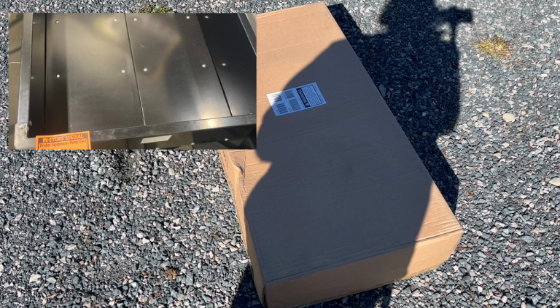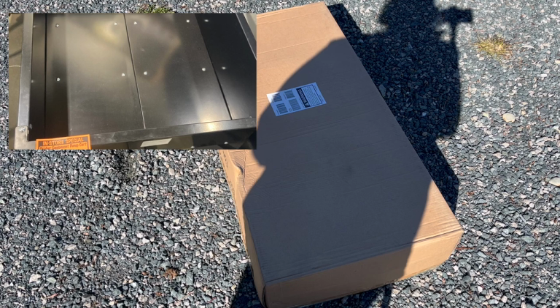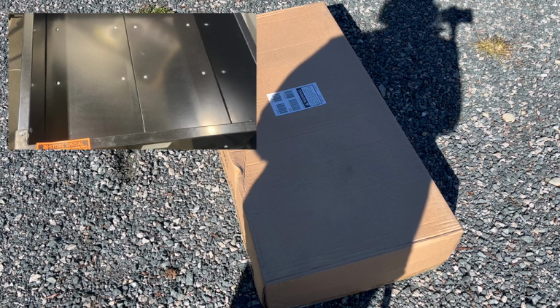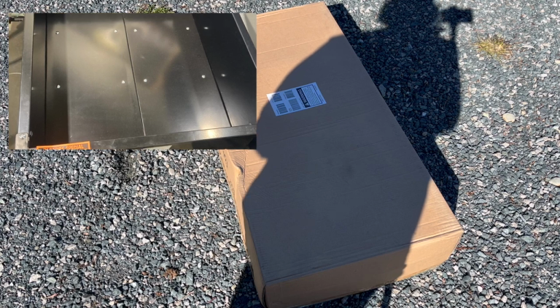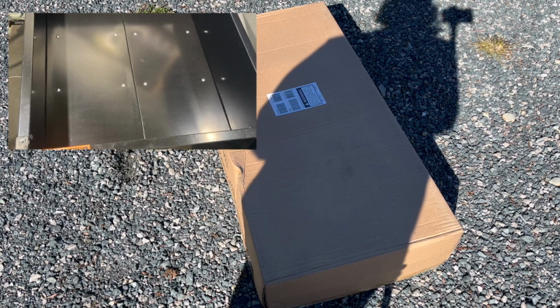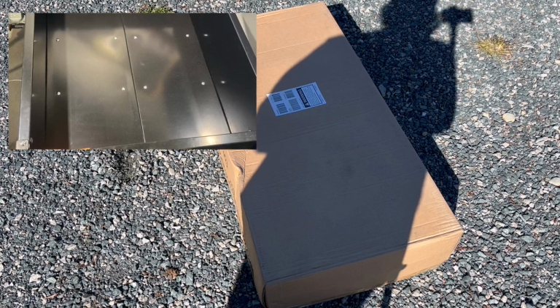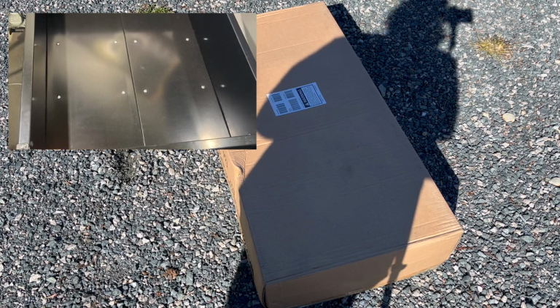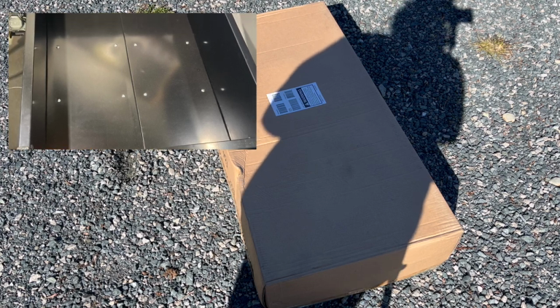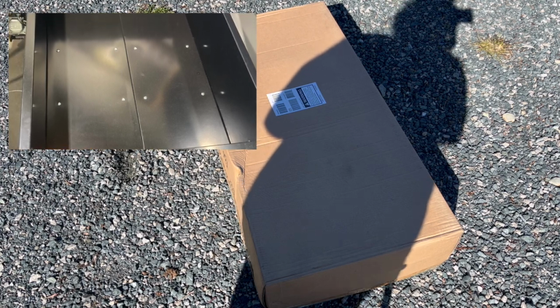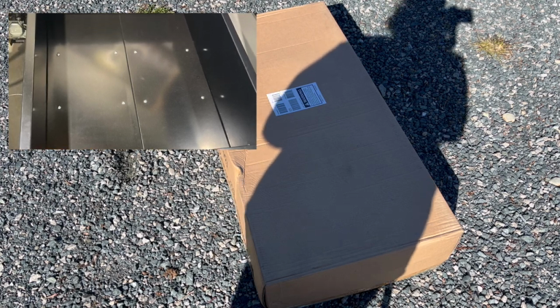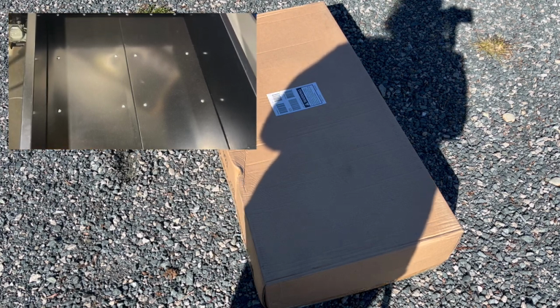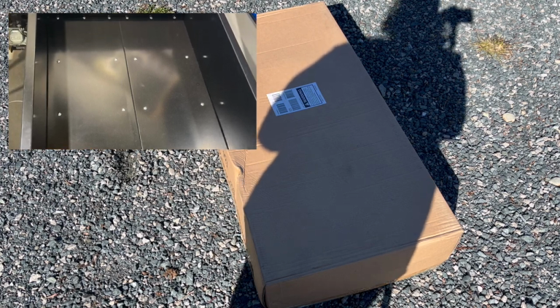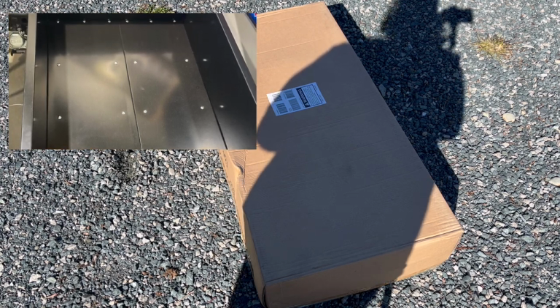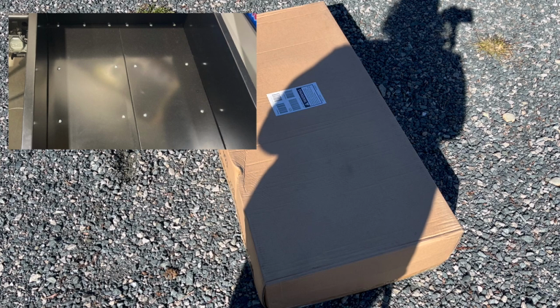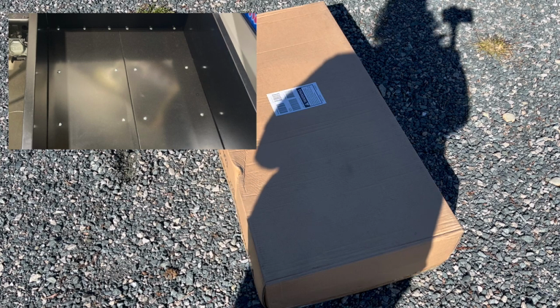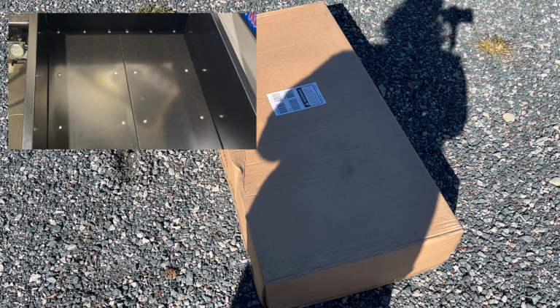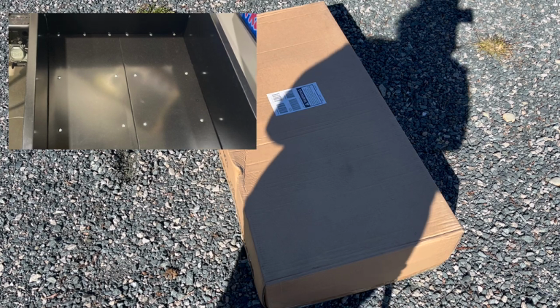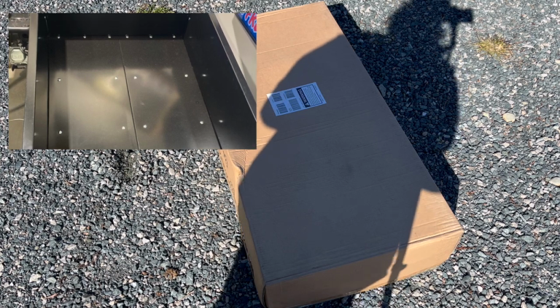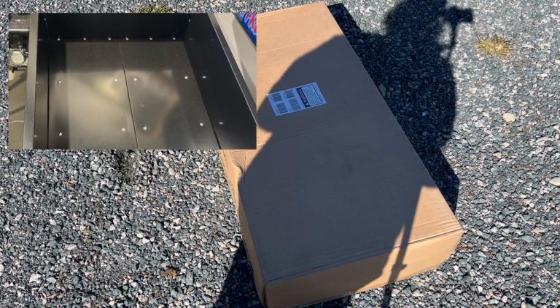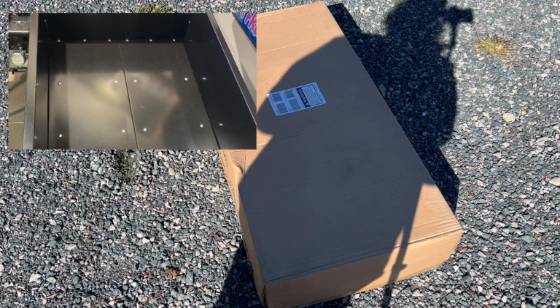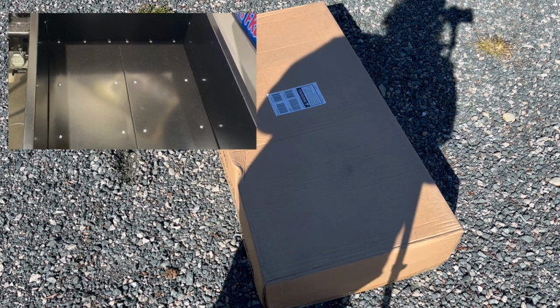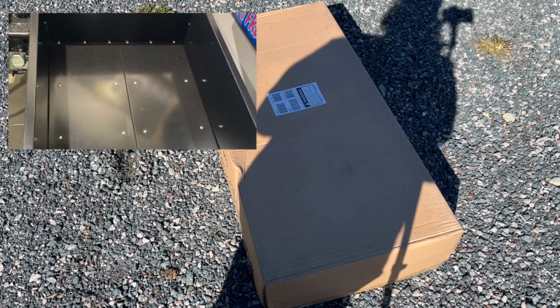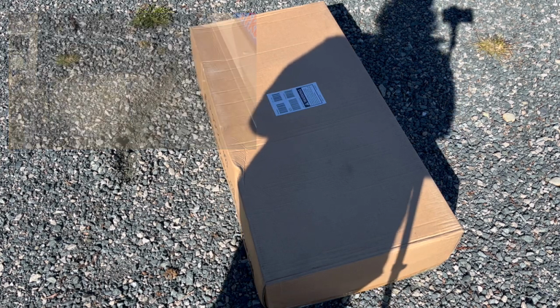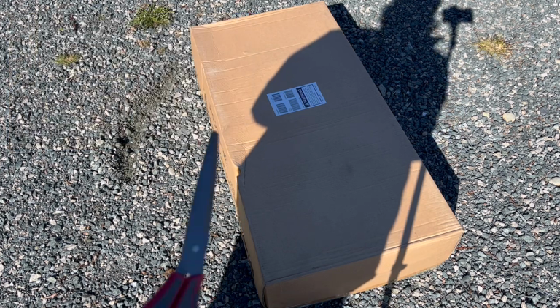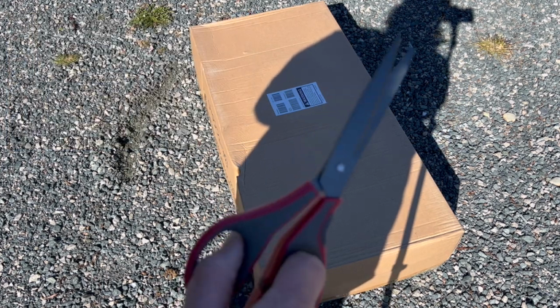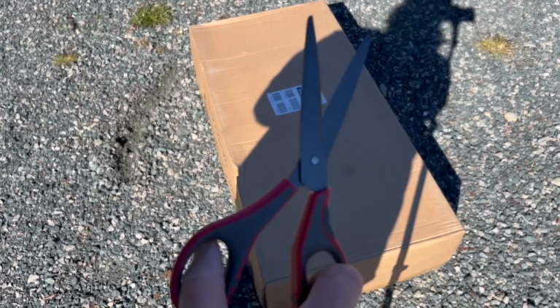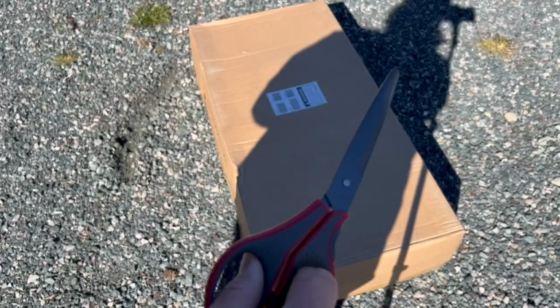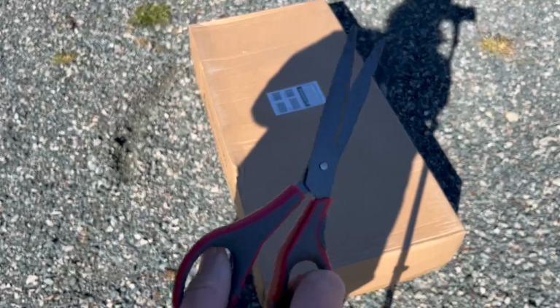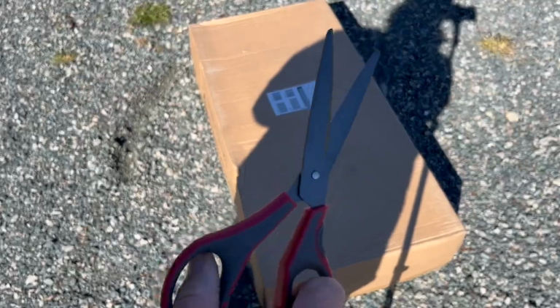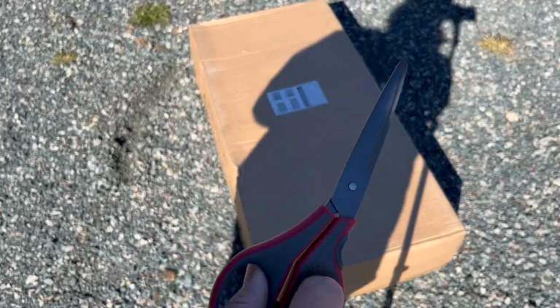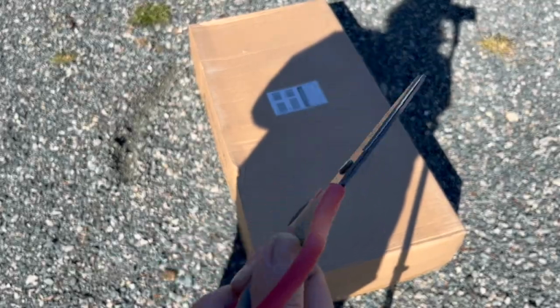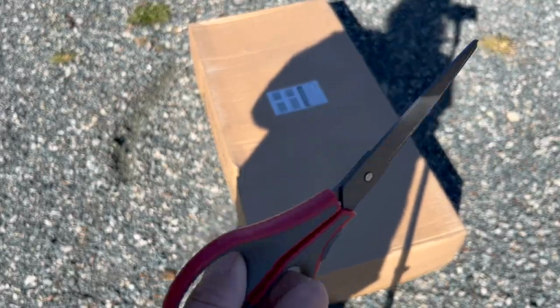So this is an ATV trailer for my little Jeep. Let's go ahead and unpack it. Today I have, instead of a dull knife, some shiny new sharp scissors.